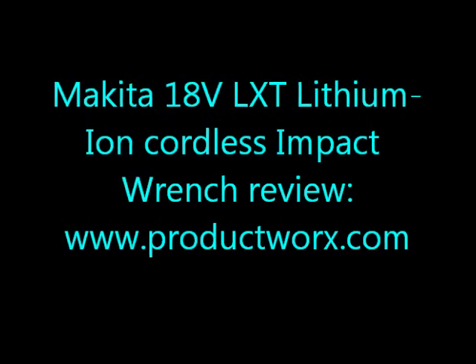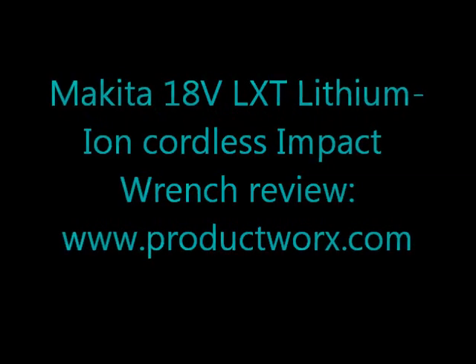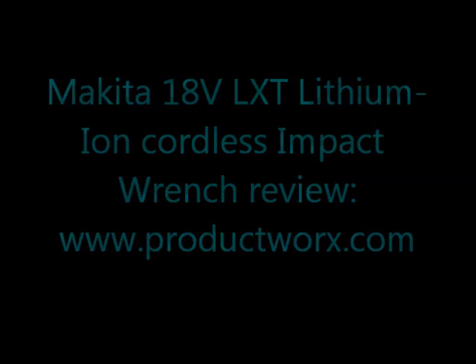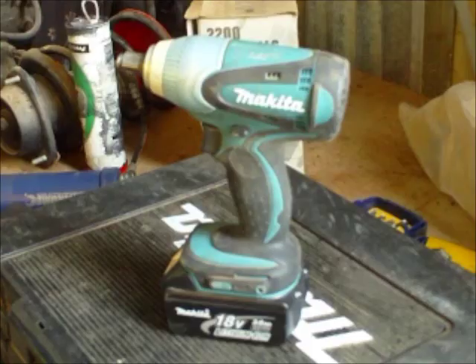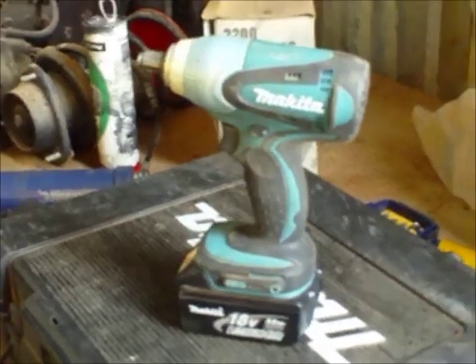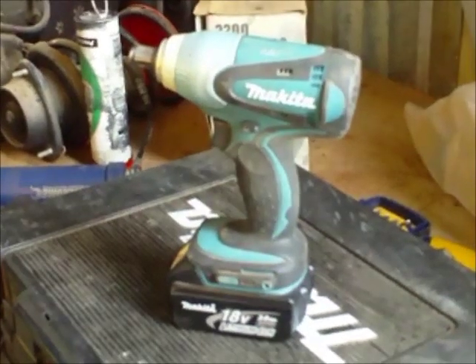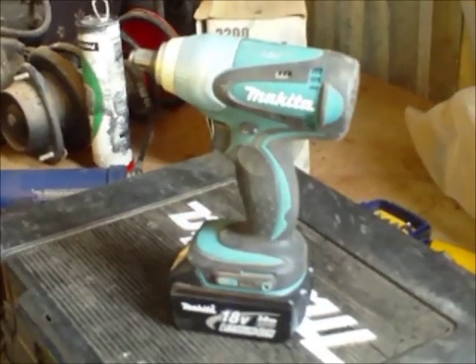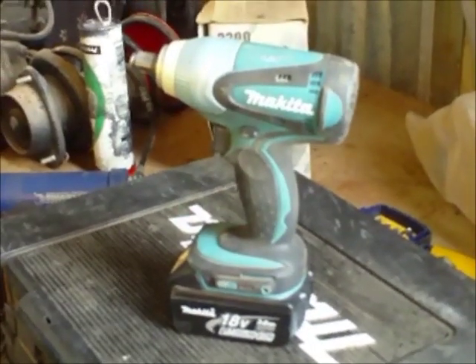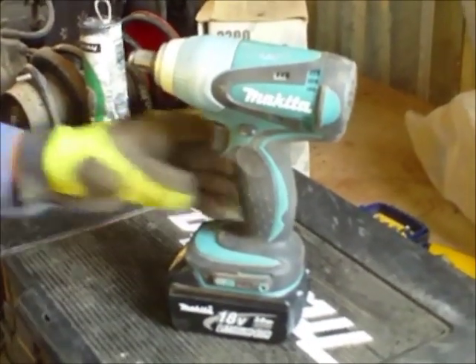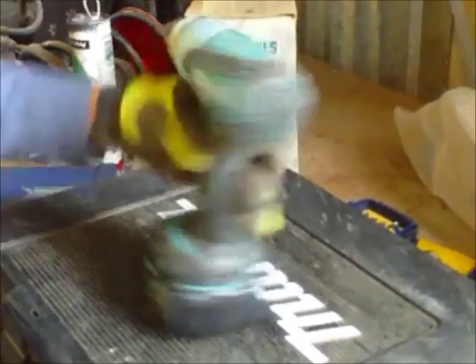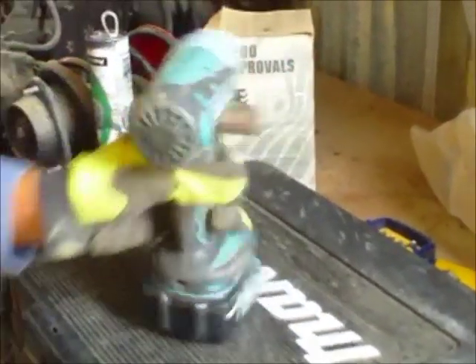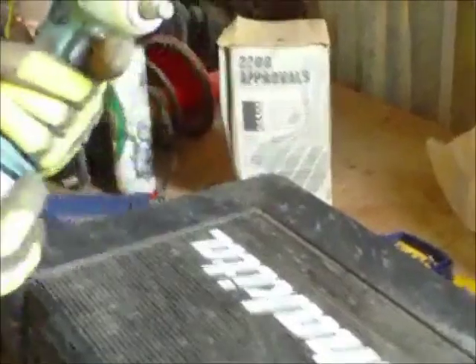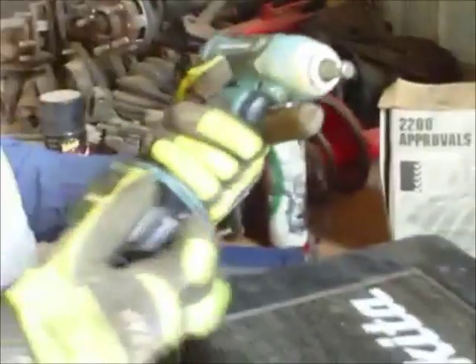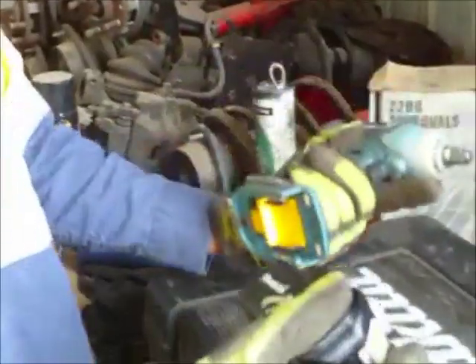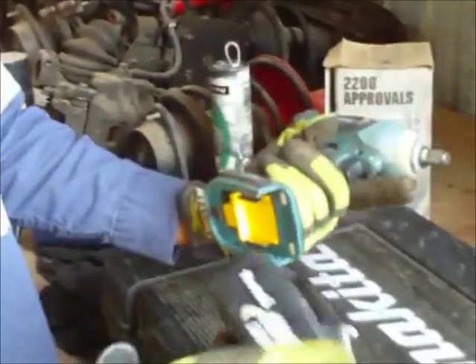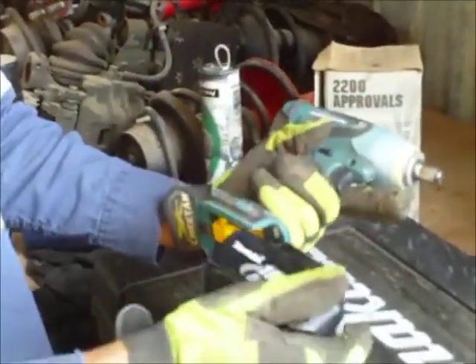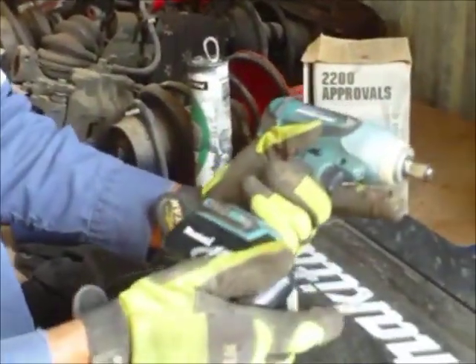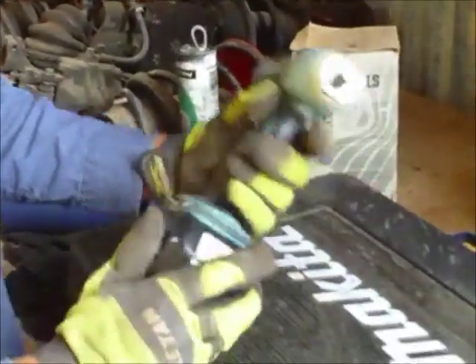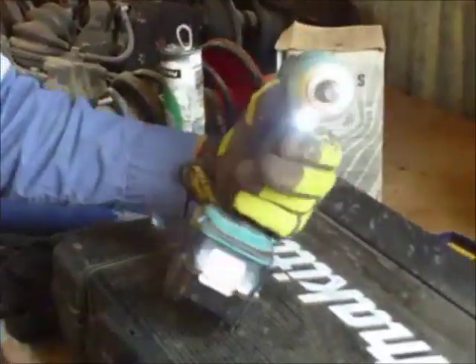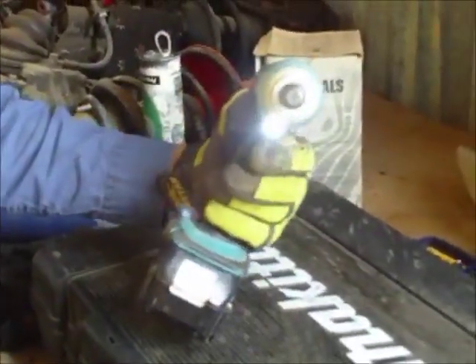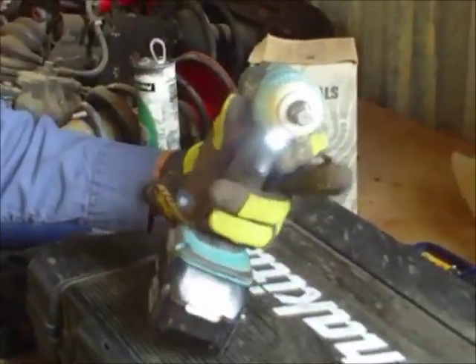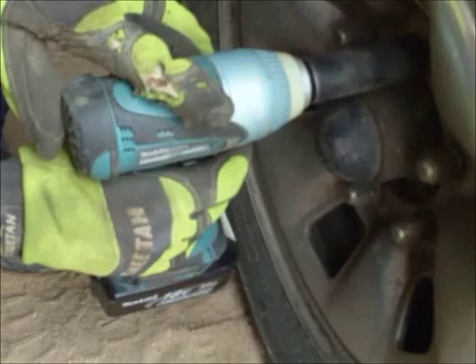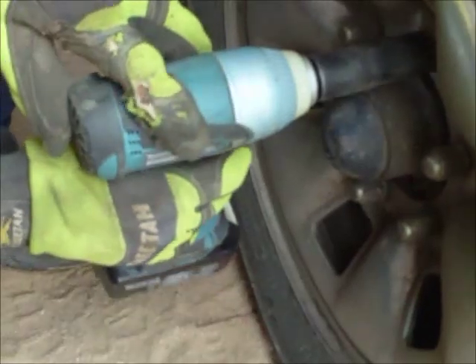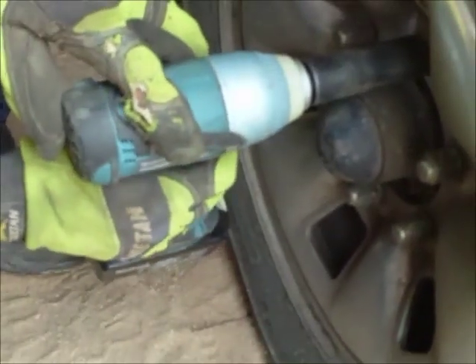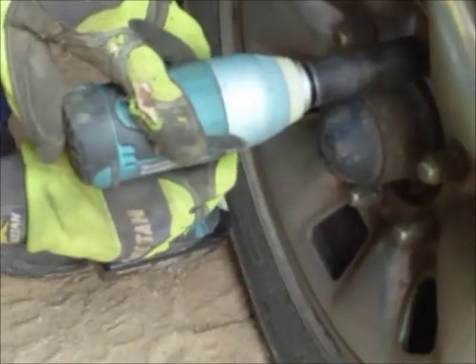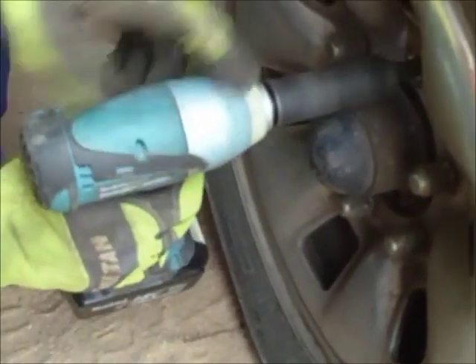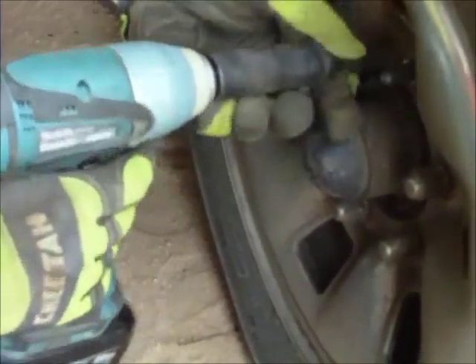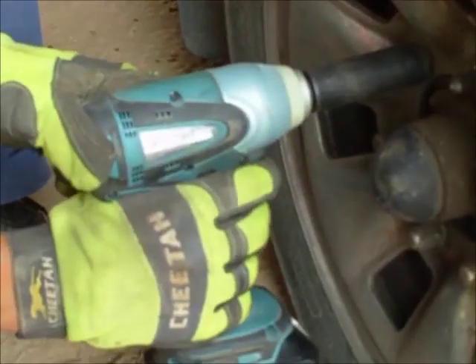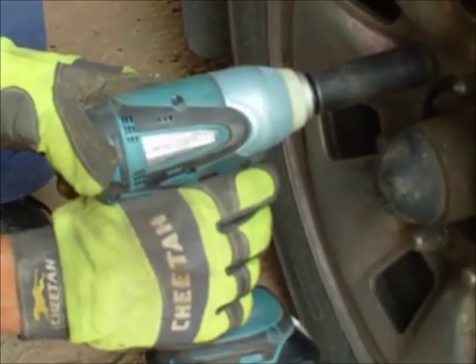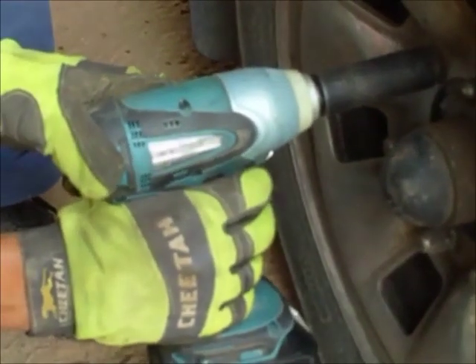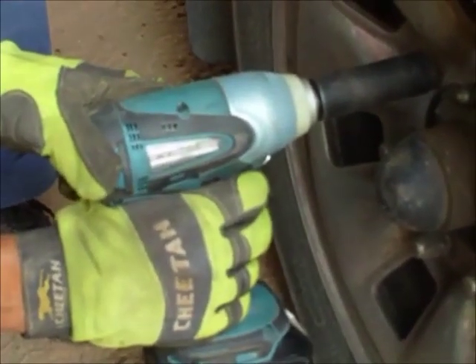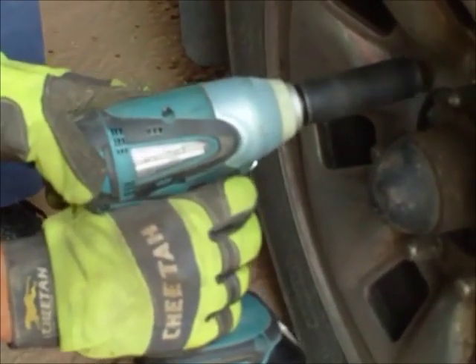This is a ProductWorks.com review of the Makita 18V Cordless Impact Wrench. The tool features 170ft-lbs or 230Nm of torque, an LED work light mounted ahead of the trigger, and Makita's long-life 3Ah lithium-ion batteries with 22-minute fast charge.